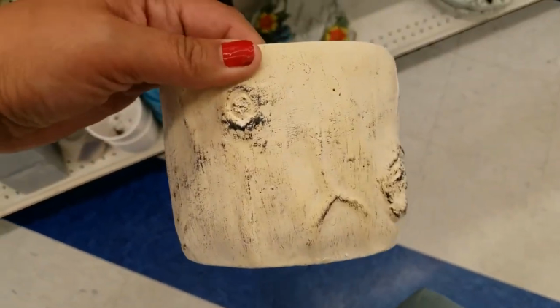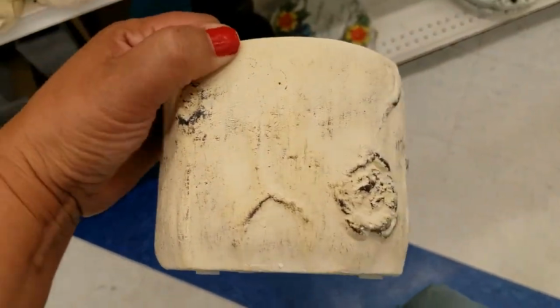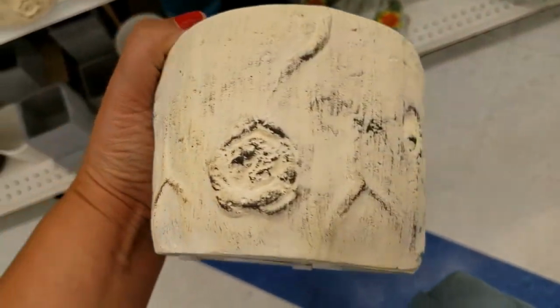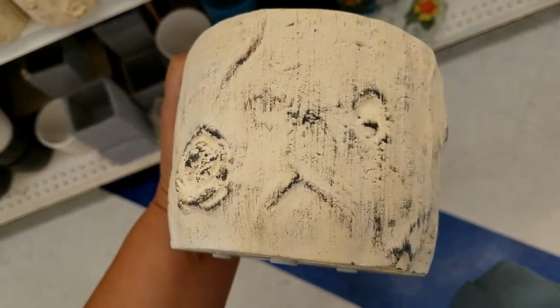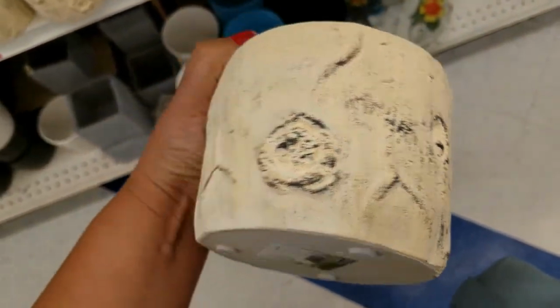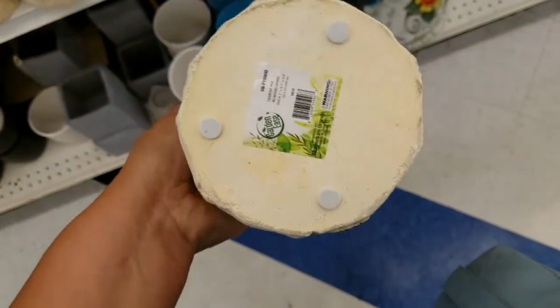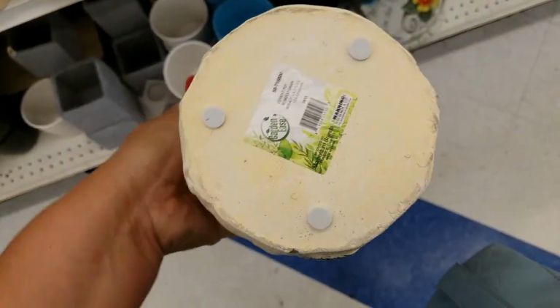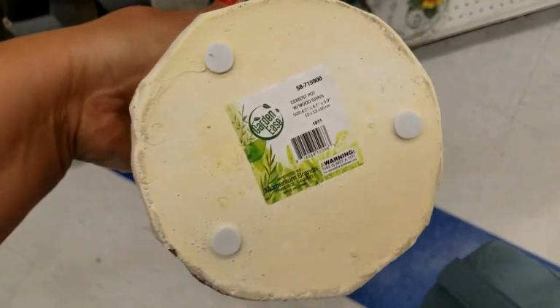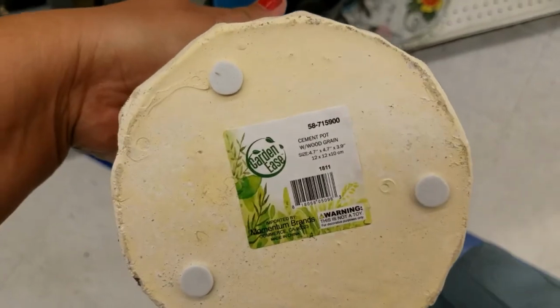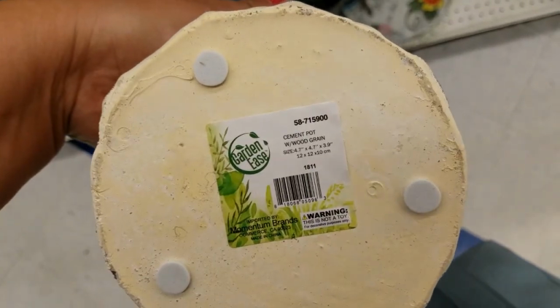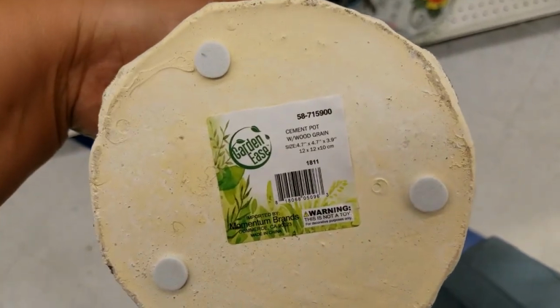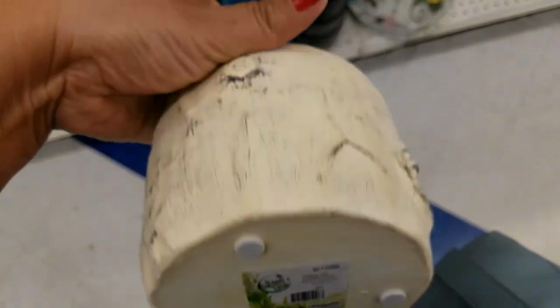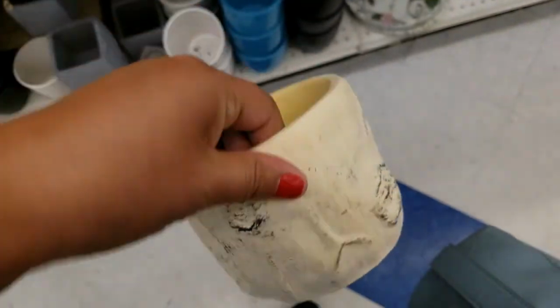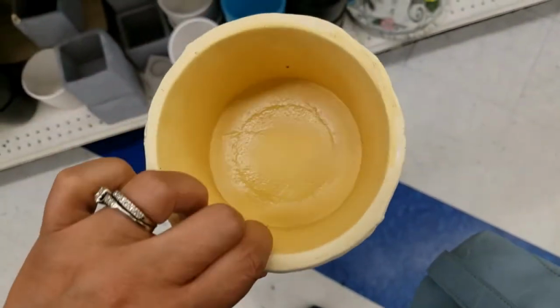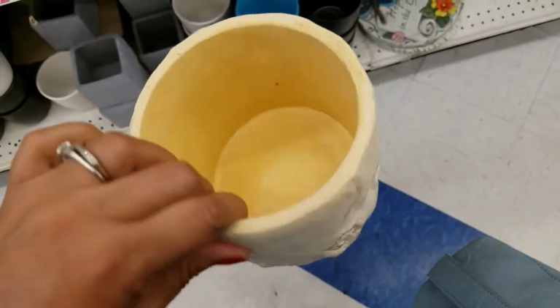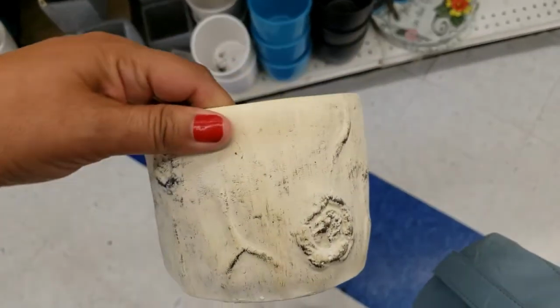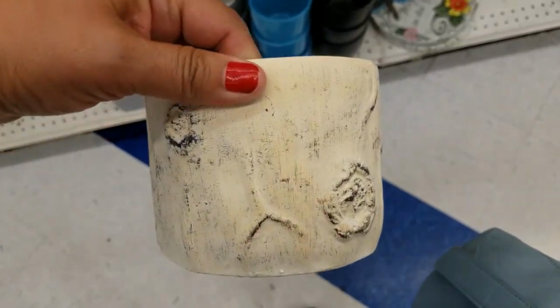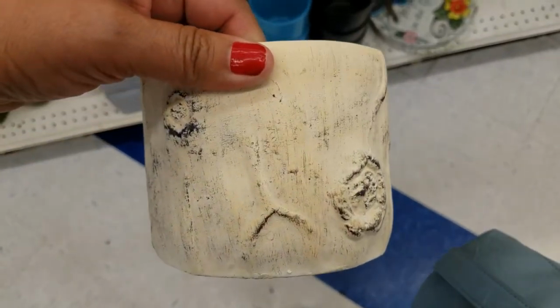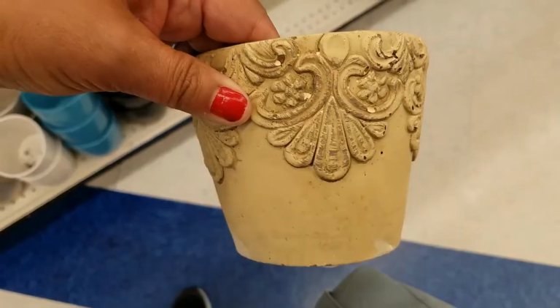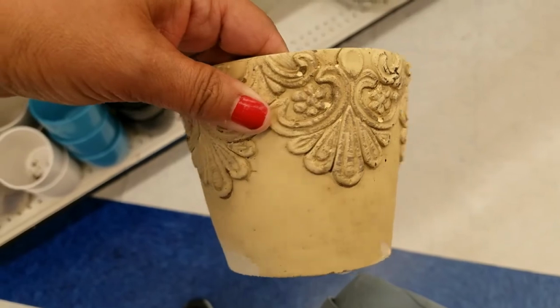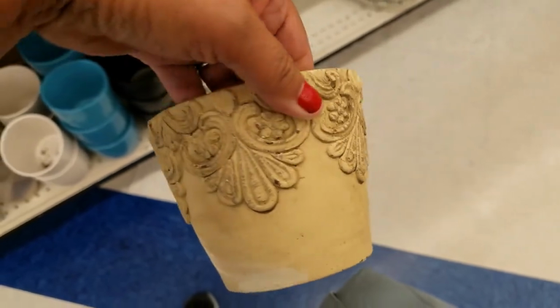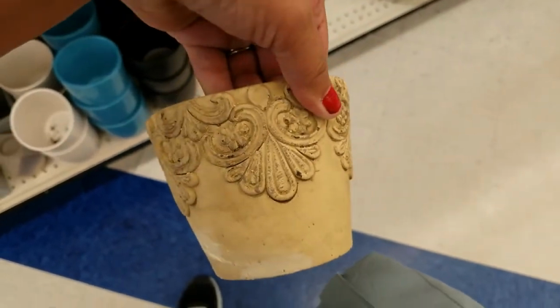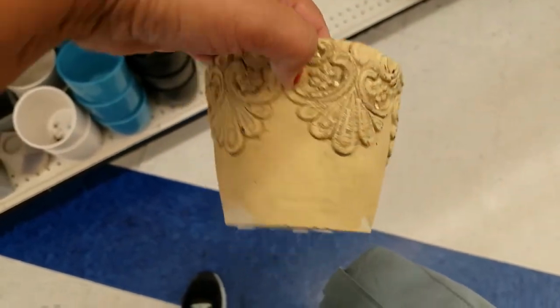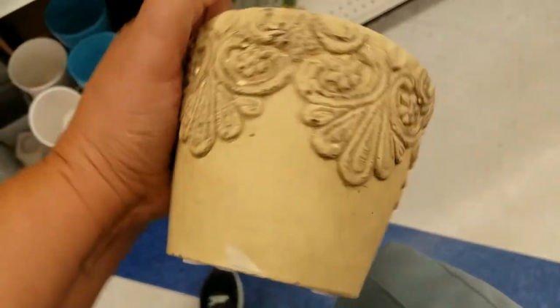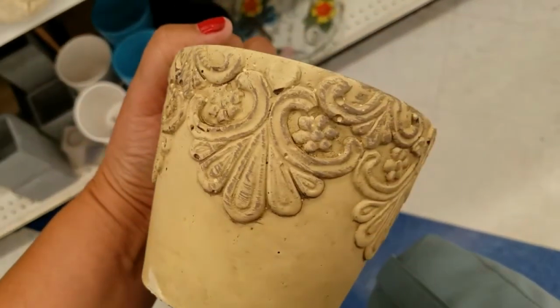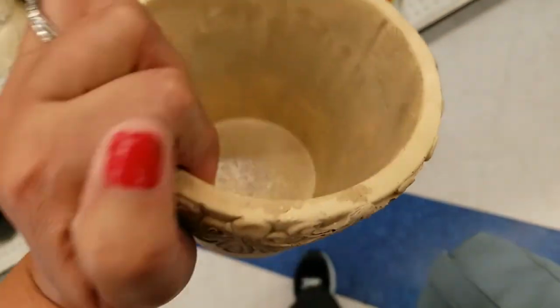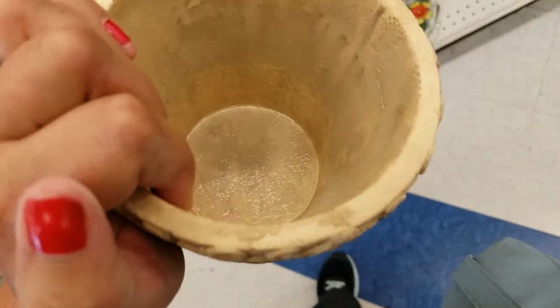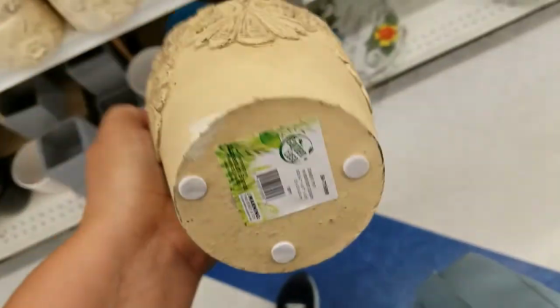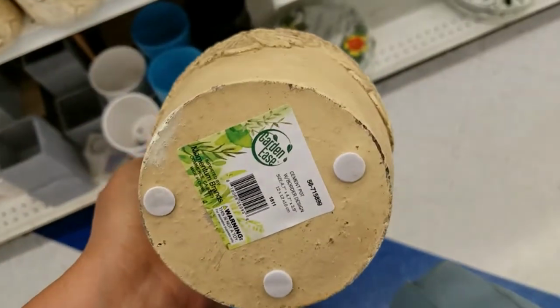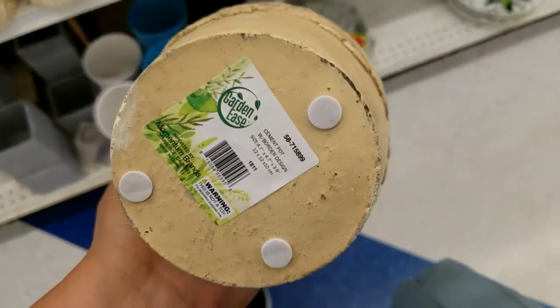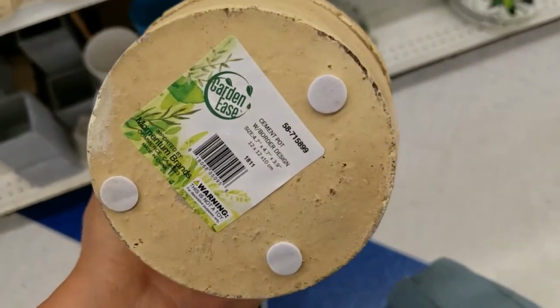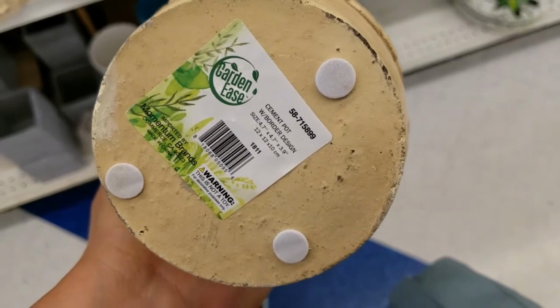Look at this one, guys — this is nice, it's really heavy. Really cute and heavy. And they got this one as well, and it's $0.99.